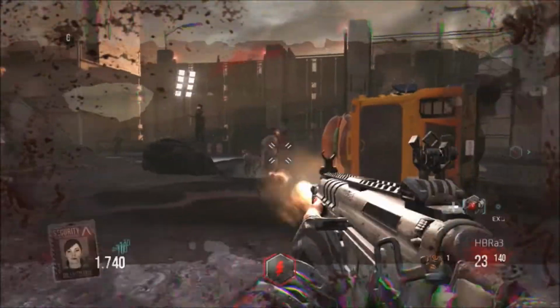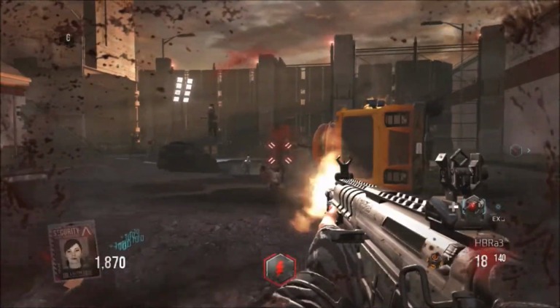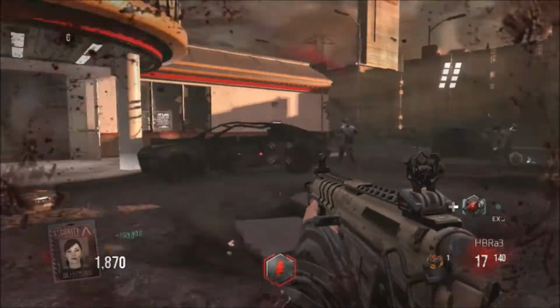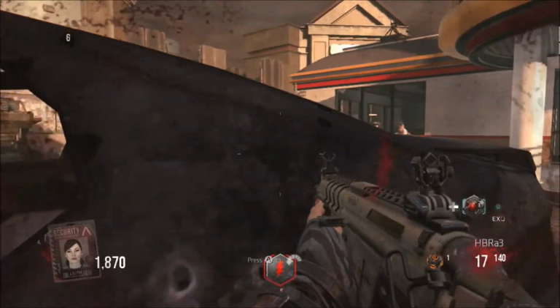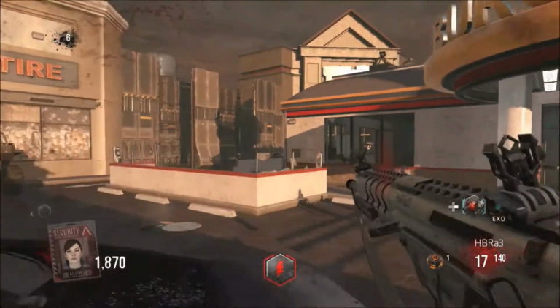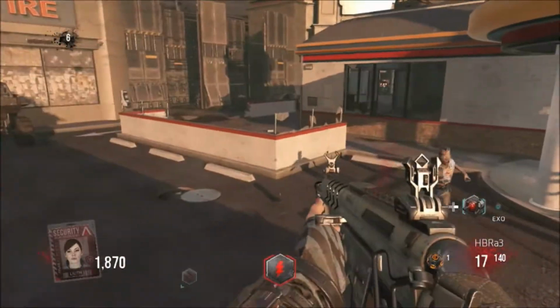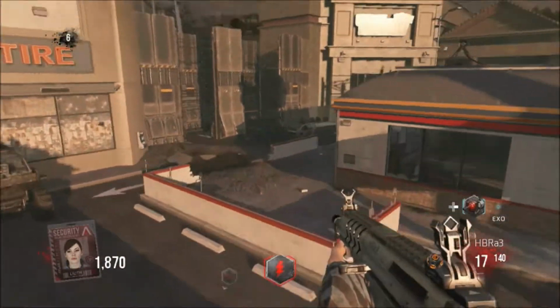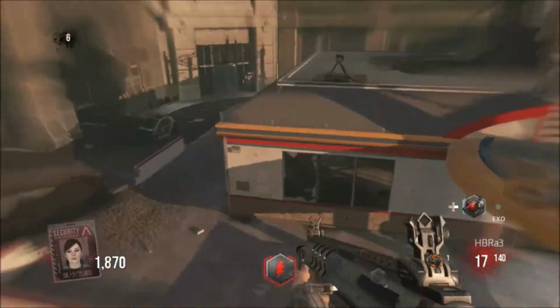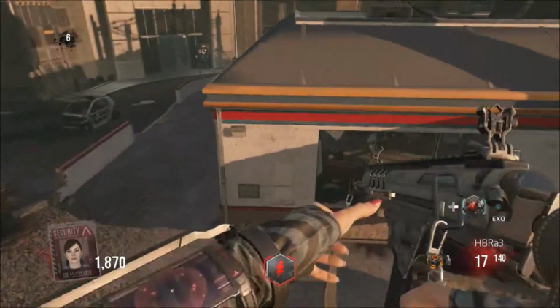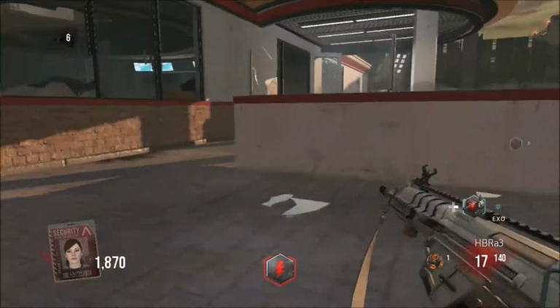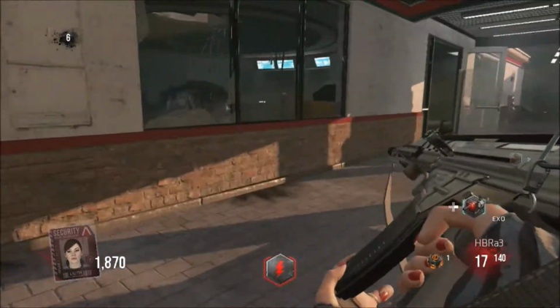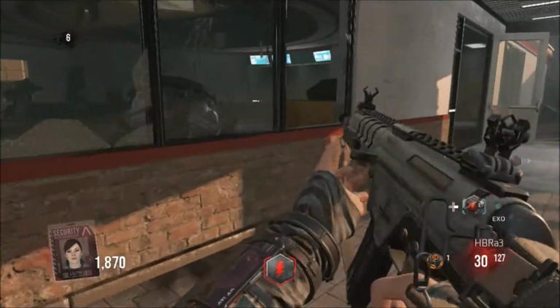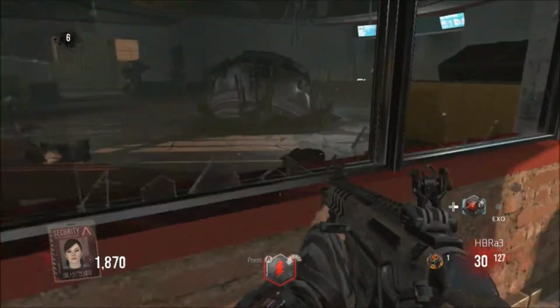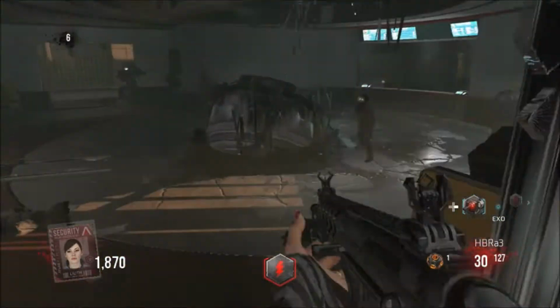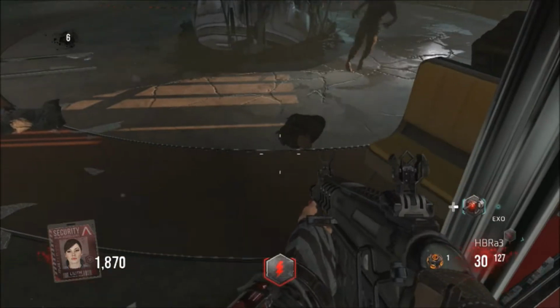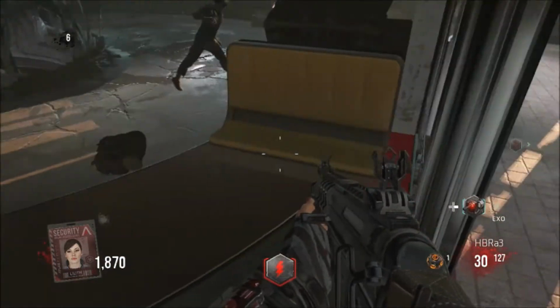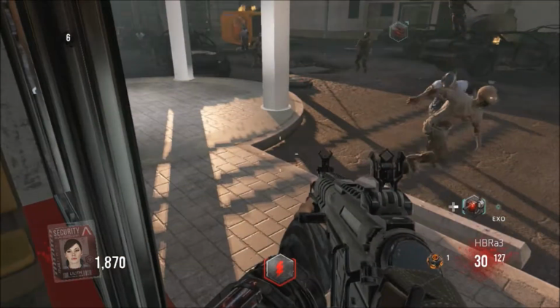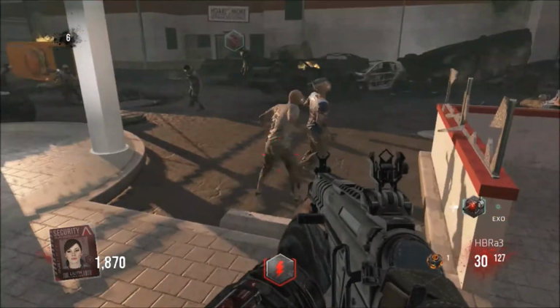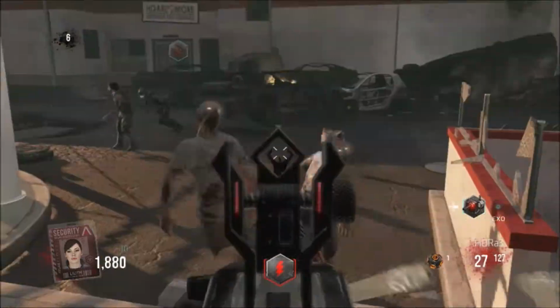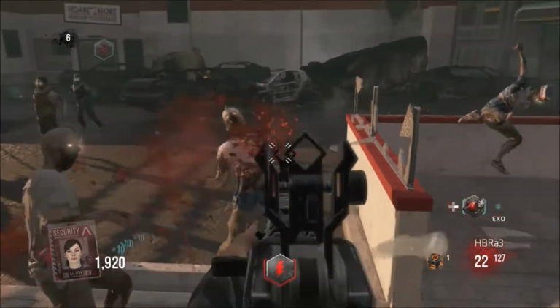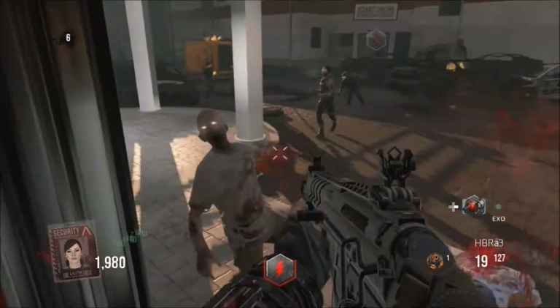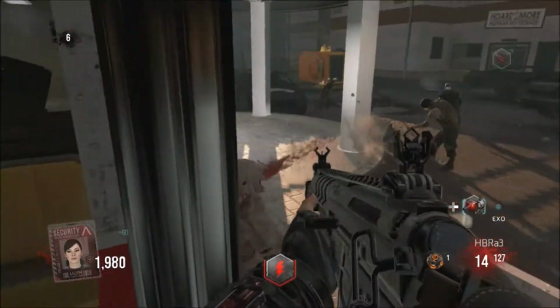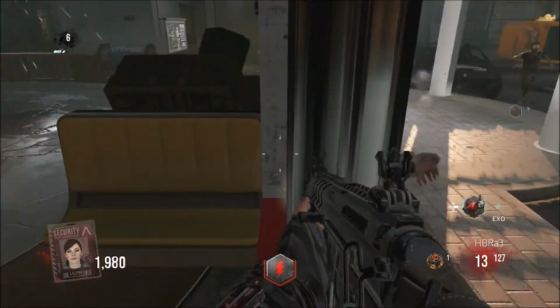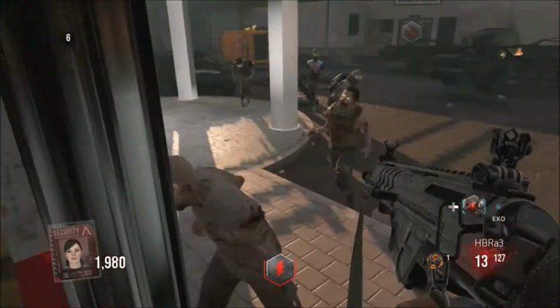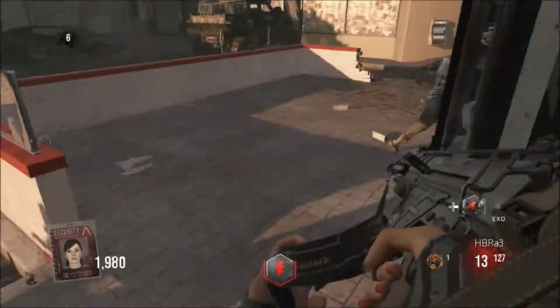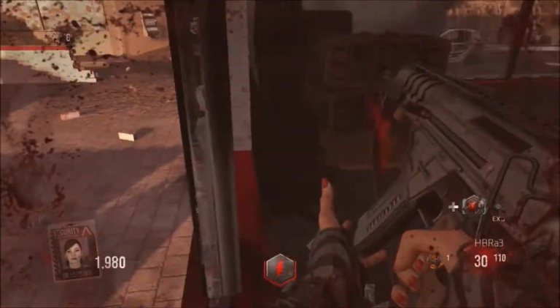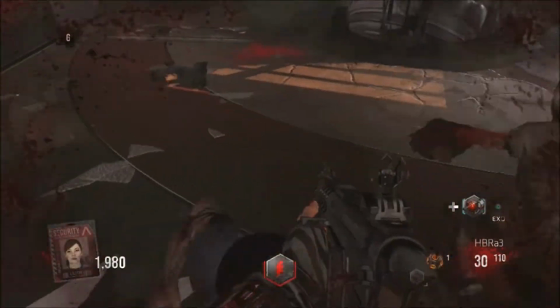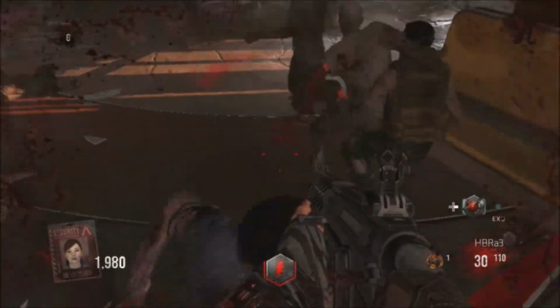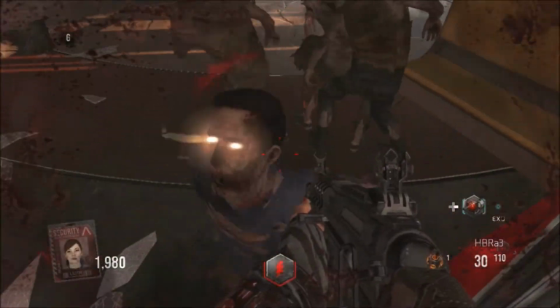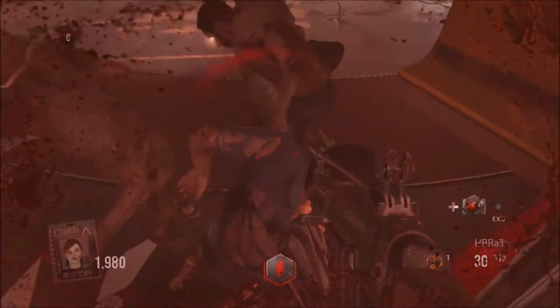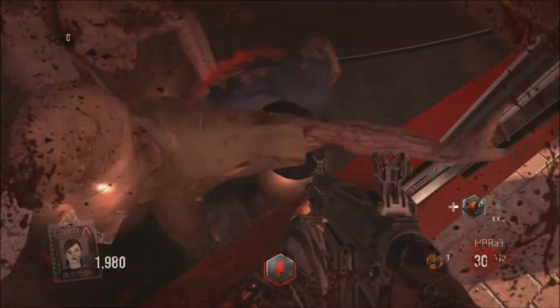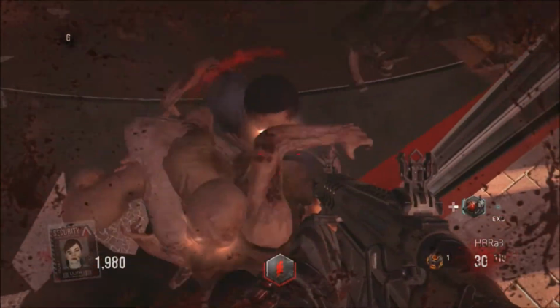To get Burger Time, come to the first window right here. You can go either one — to the left, right, or middle — and that's it. You're on the glitch, just get on it.